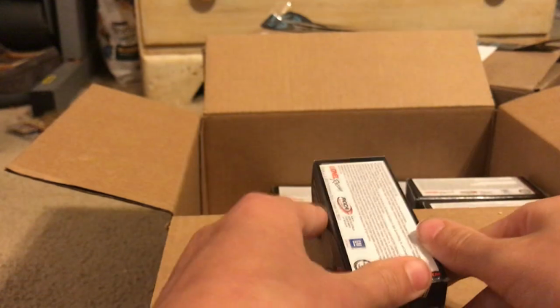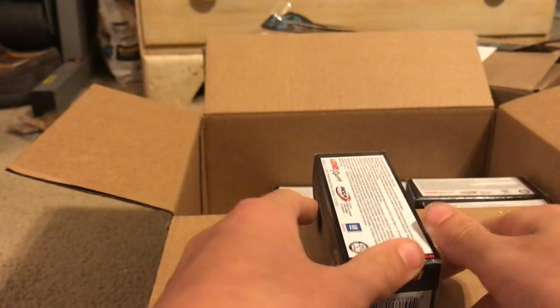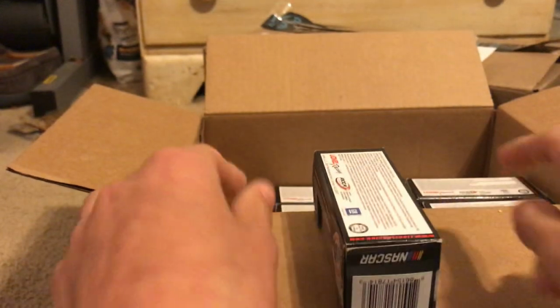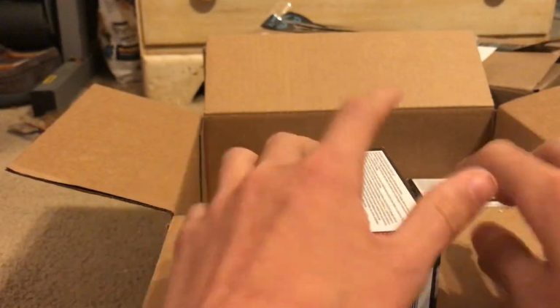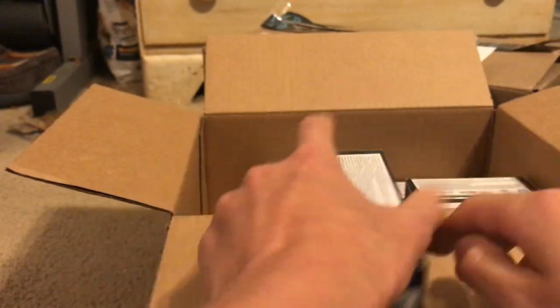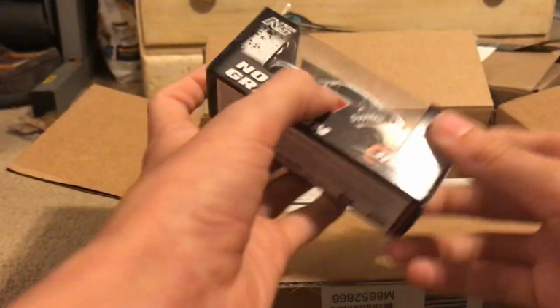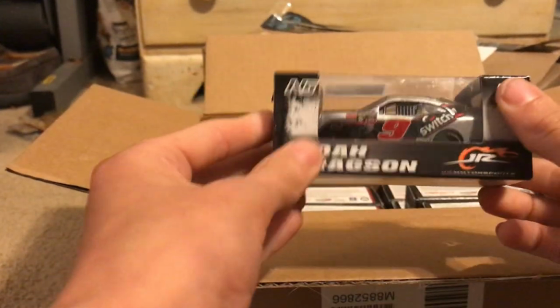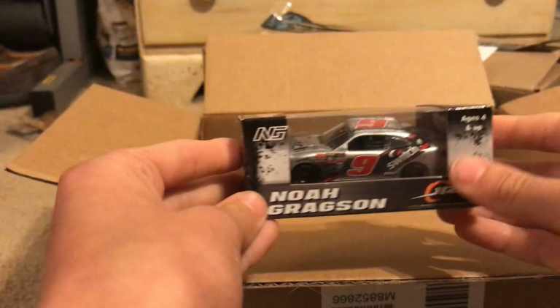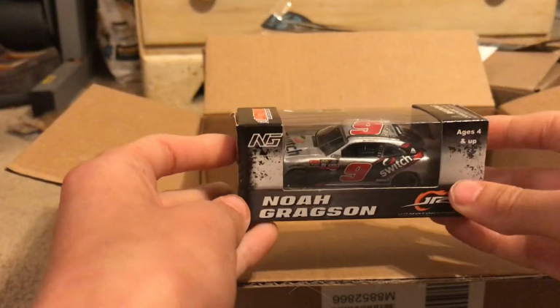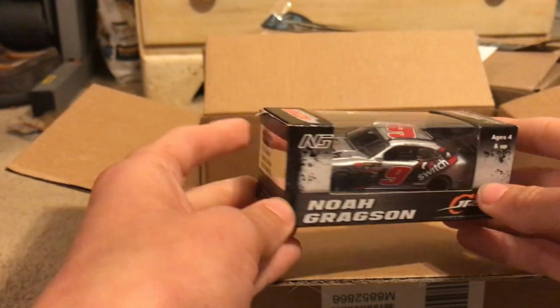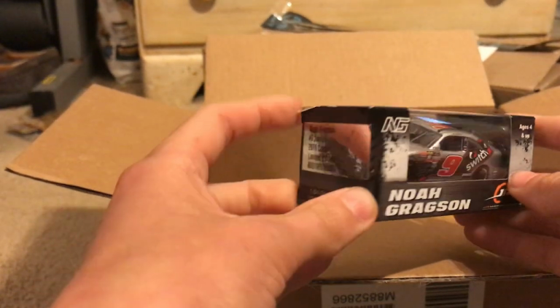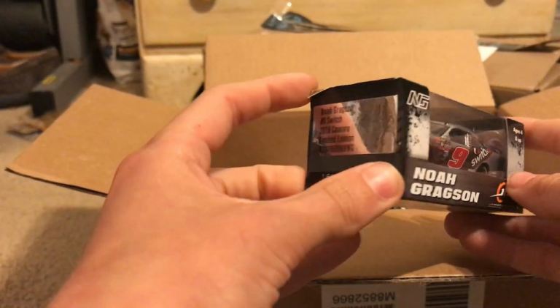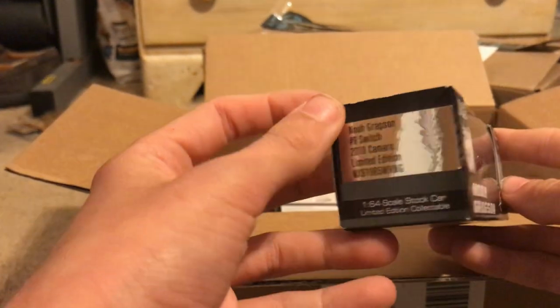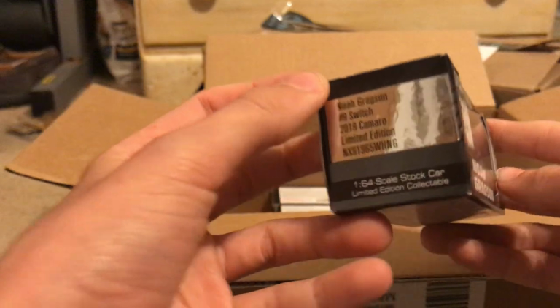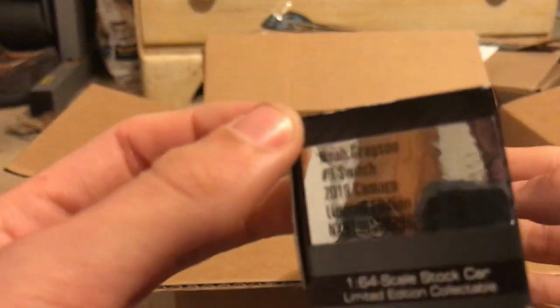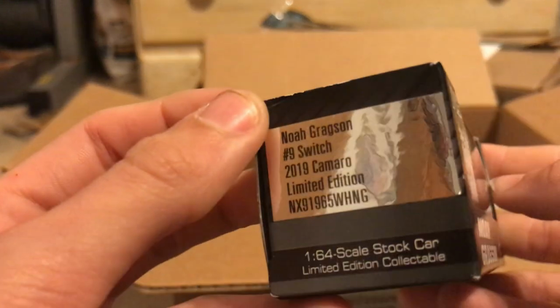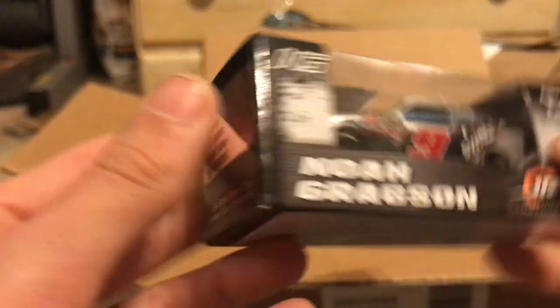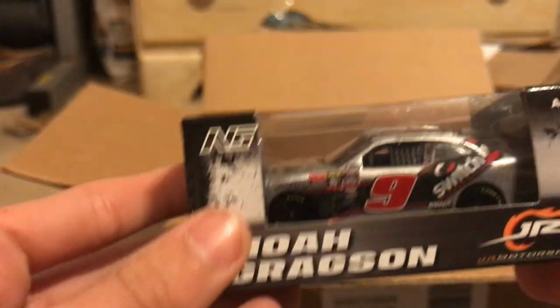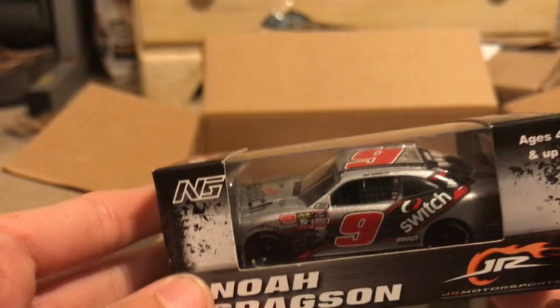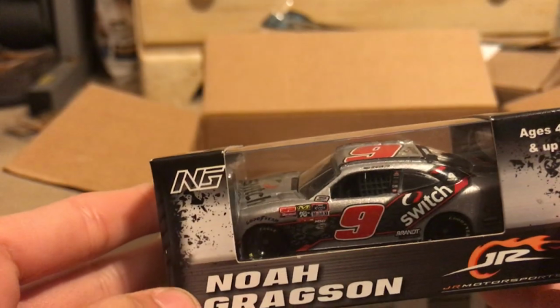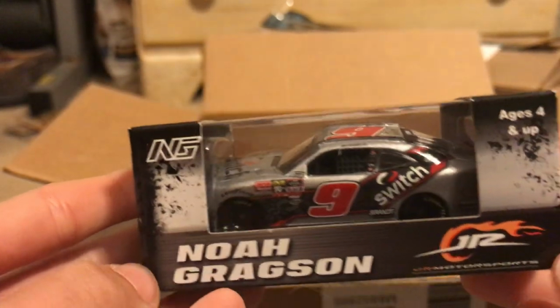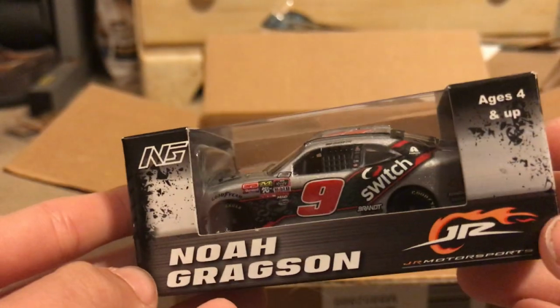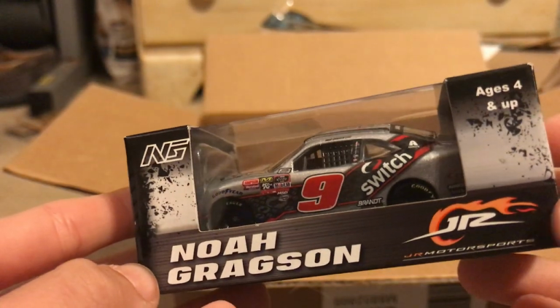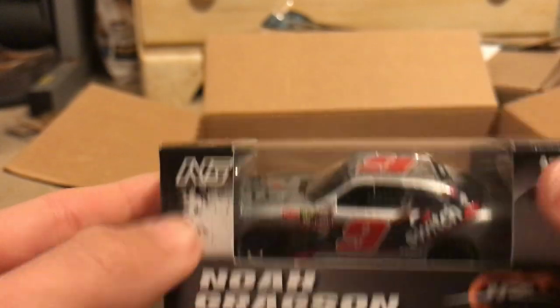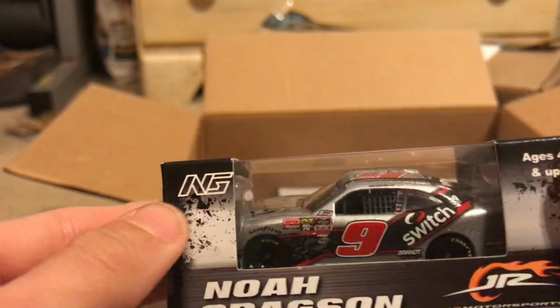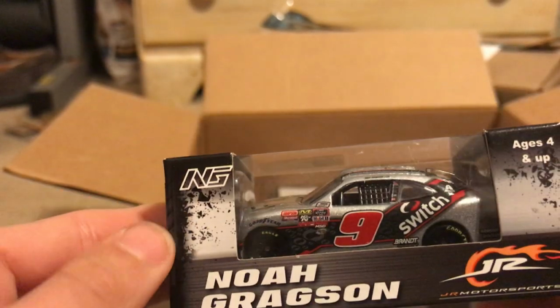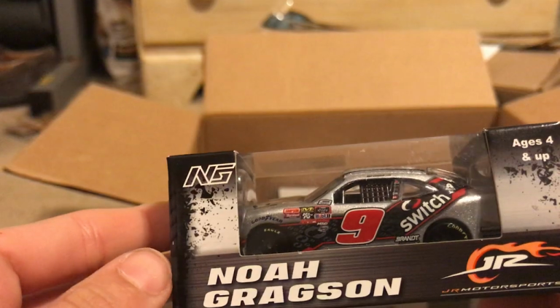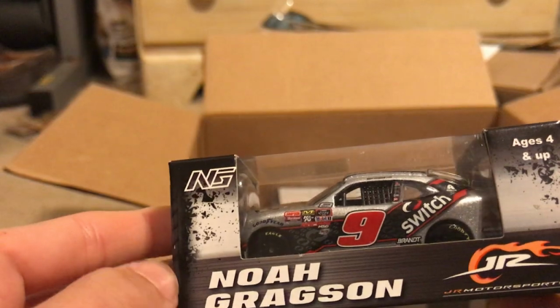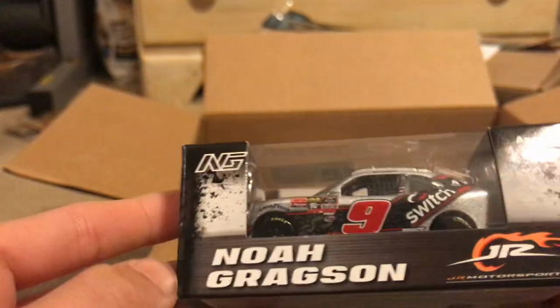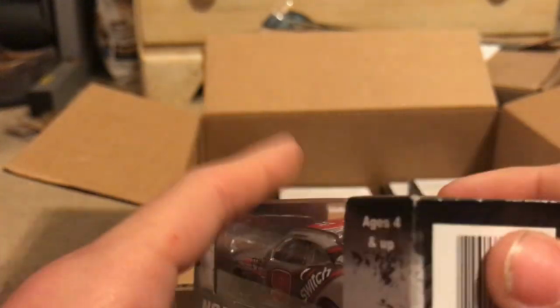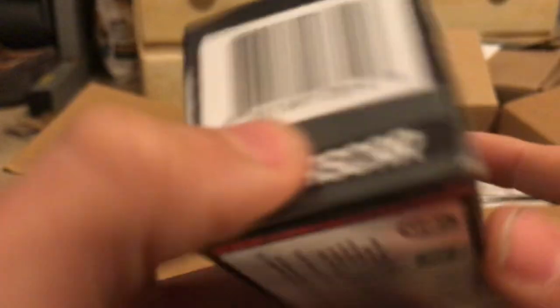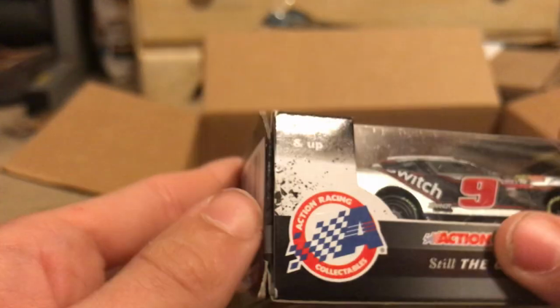Here's a really cool paint scheme from 2019 — Noah Gragson's 2019 number 9 Switch for Junior Motorsports. The packaging for Junior Motorsports in 2019 looked absolutely amazing.